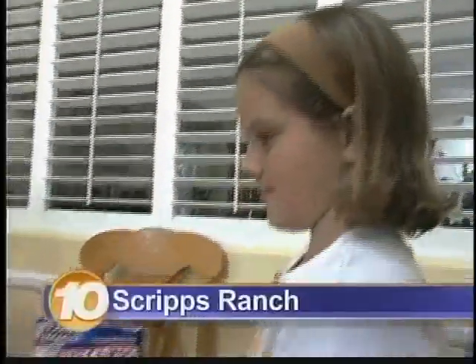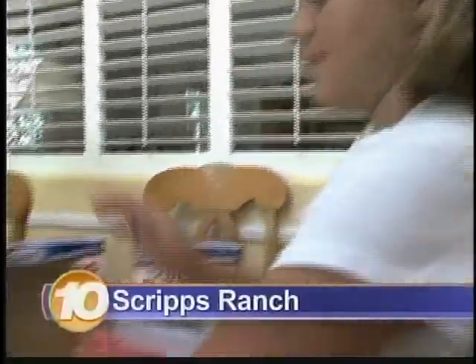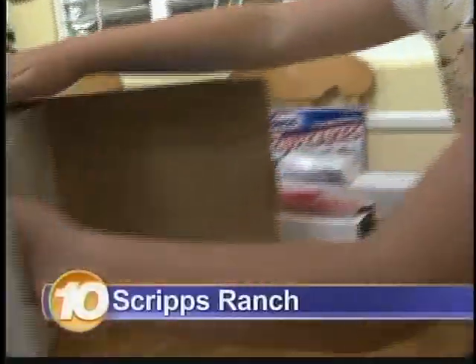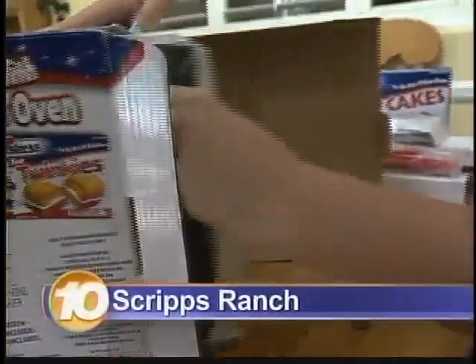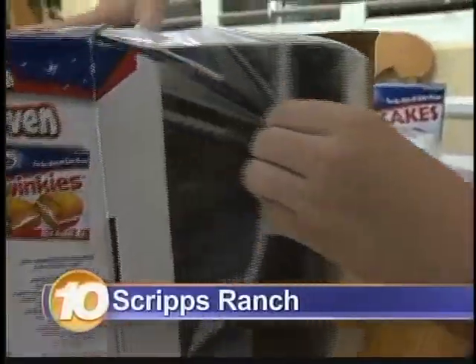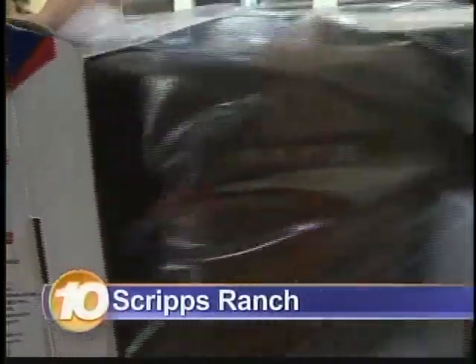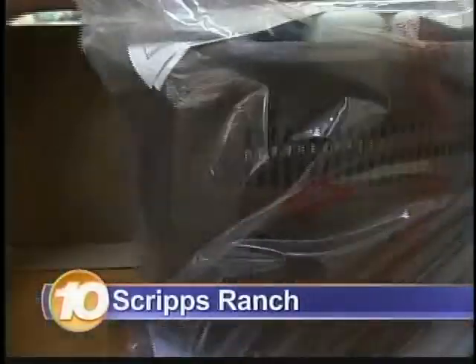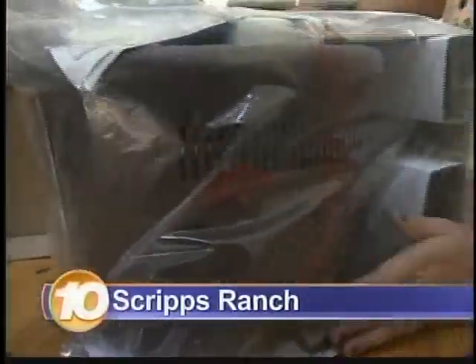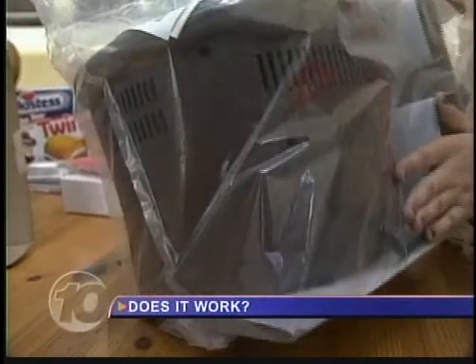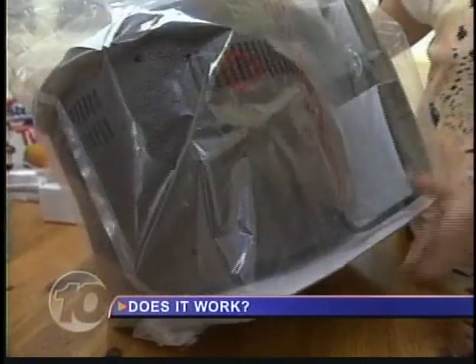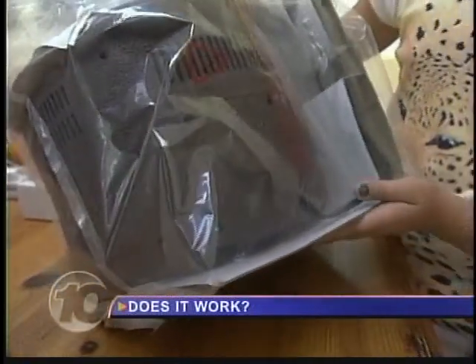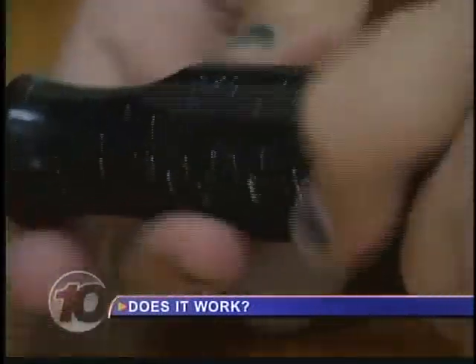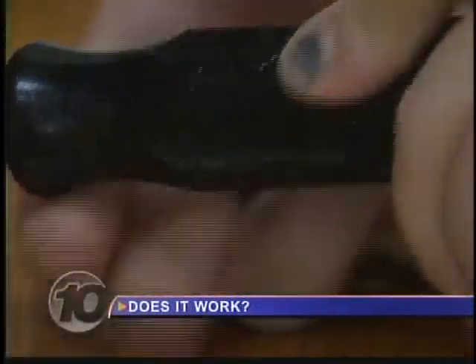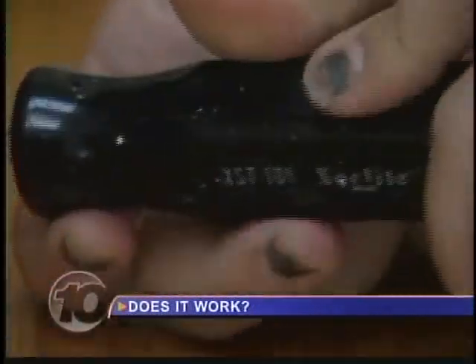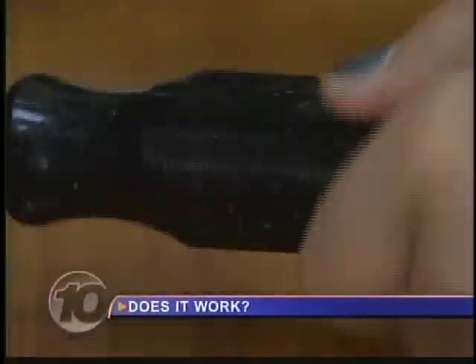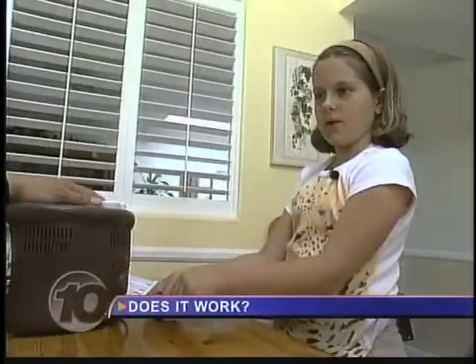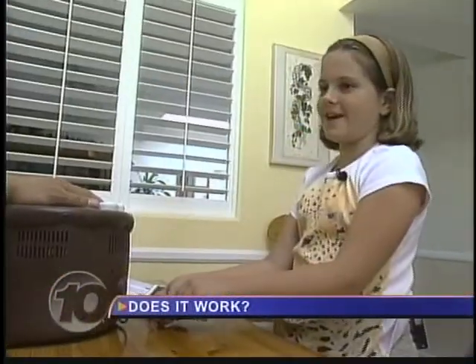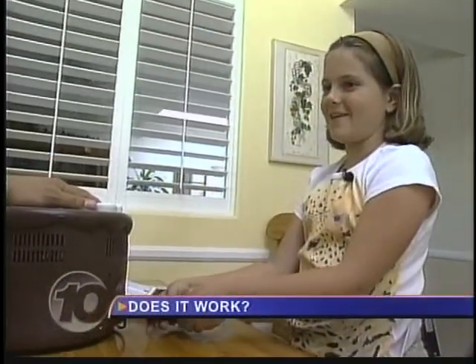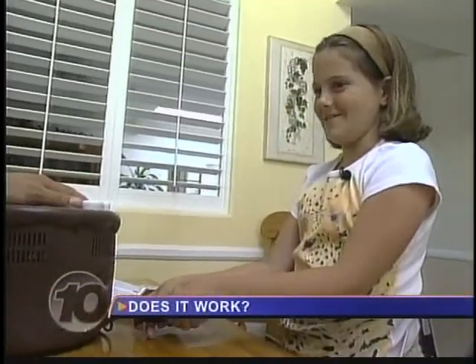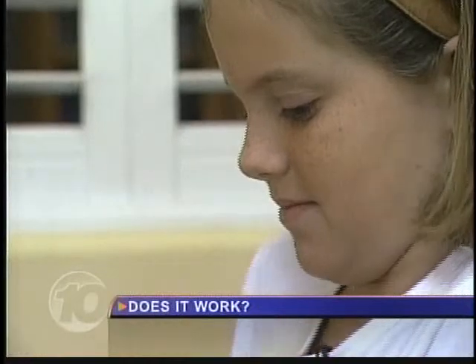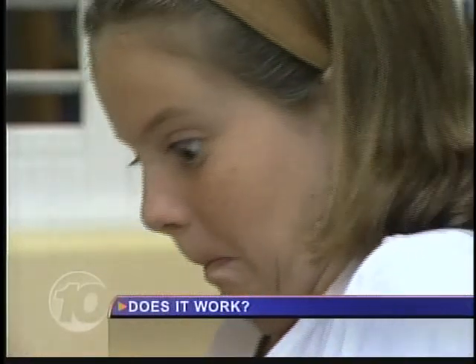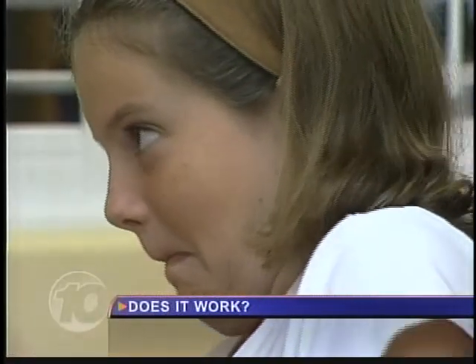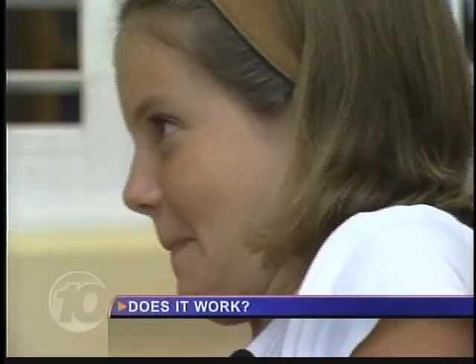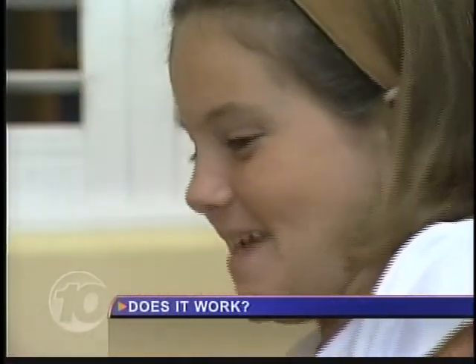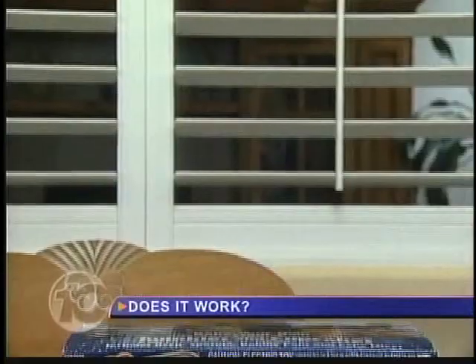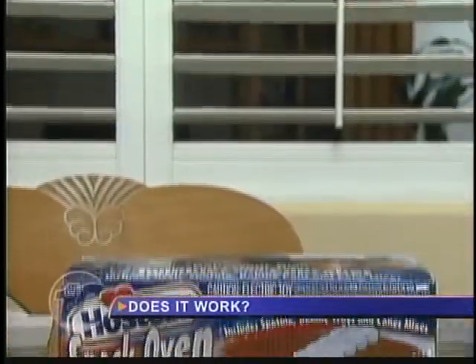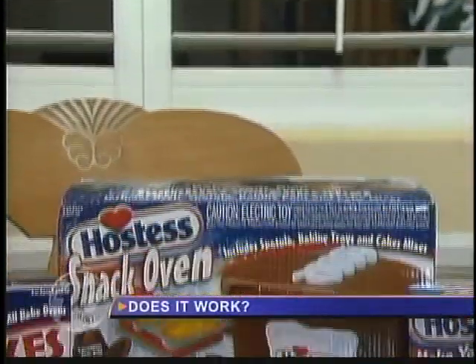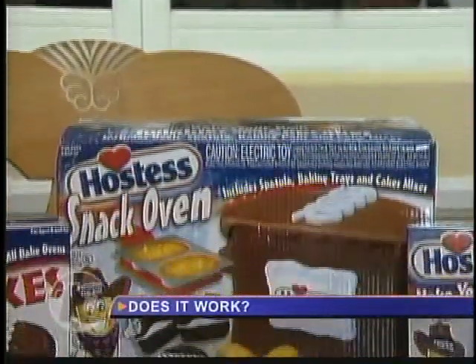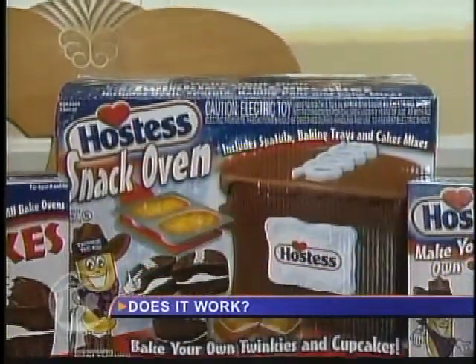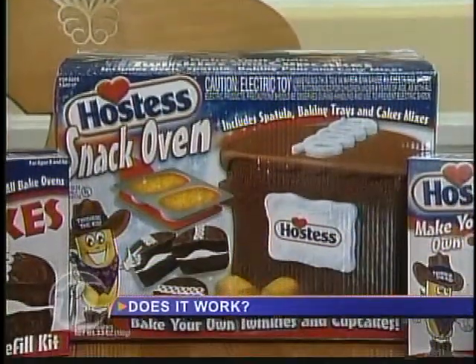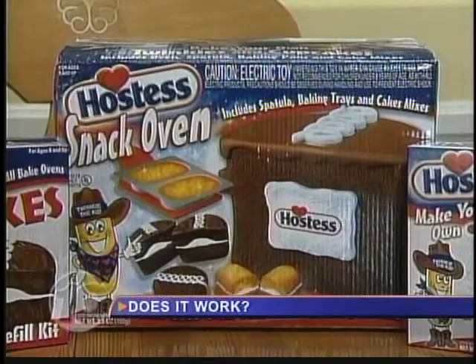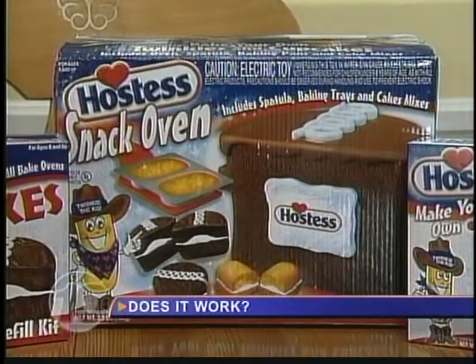Sophia Raimondi loves cooking. This nine-year-old volunteers to test the Hostess Snack Oven. Some assembly is required — righty-tighty, lefty-loosey. Just think: little bakers making their own Hostess-style cupcakes and Twinkies right at home.